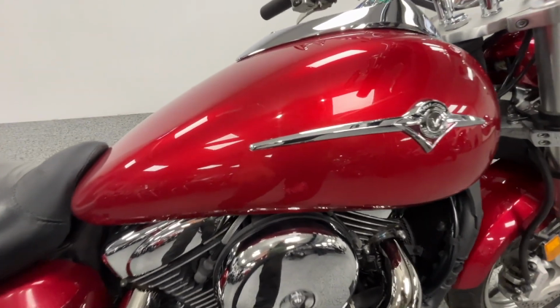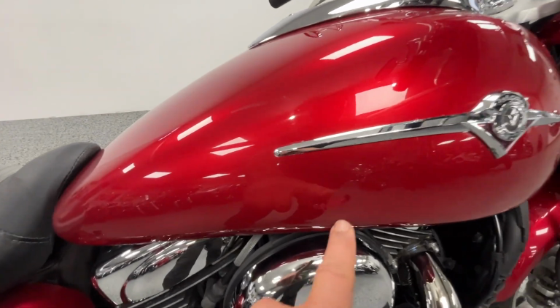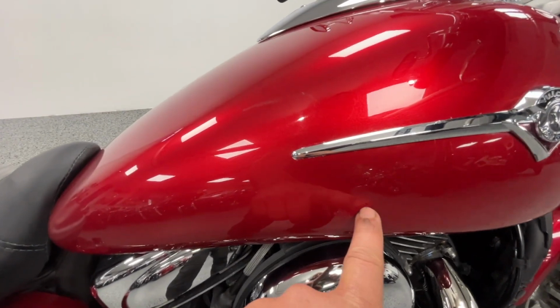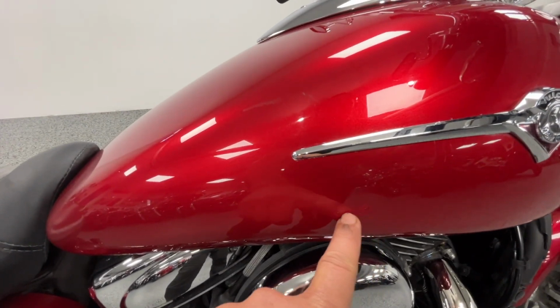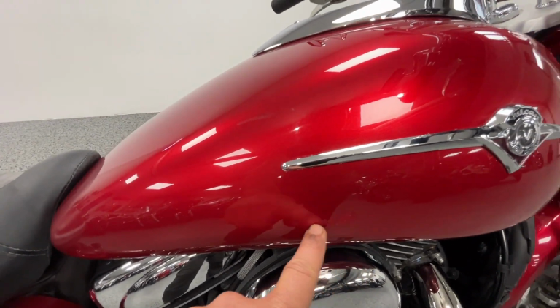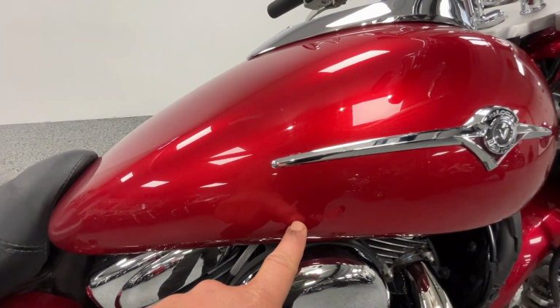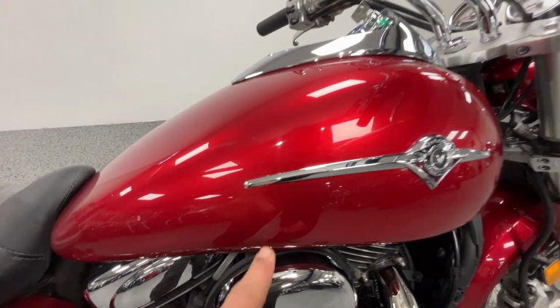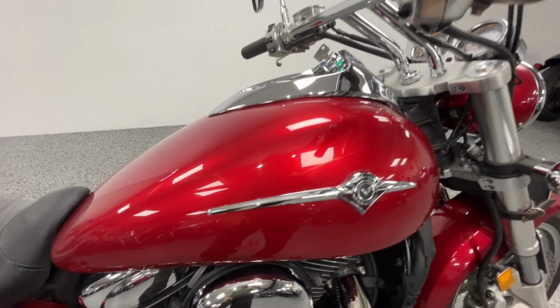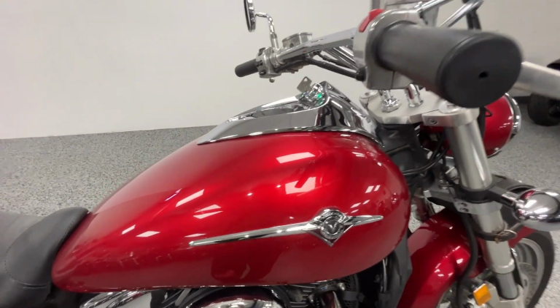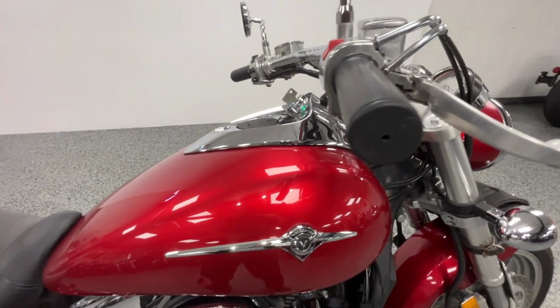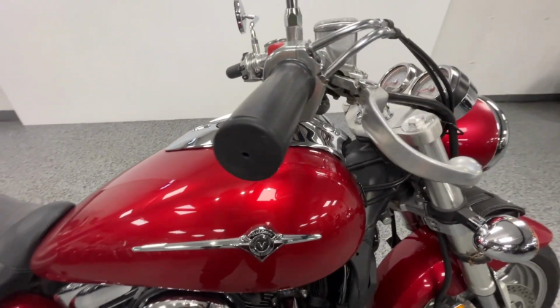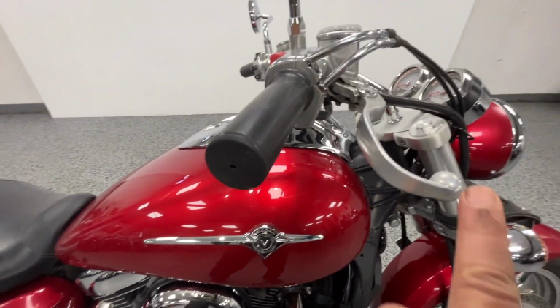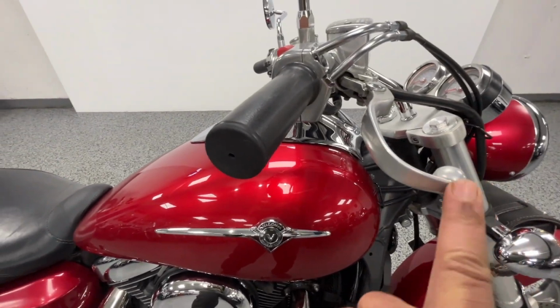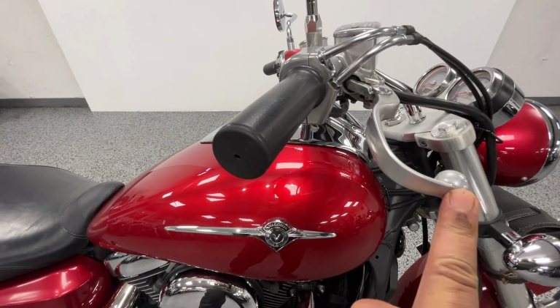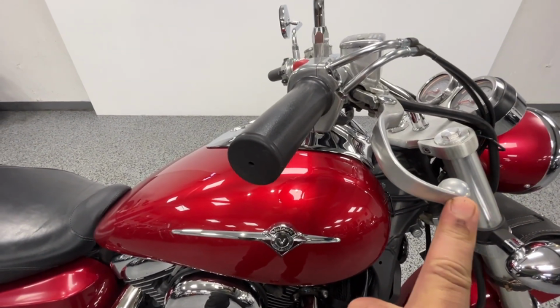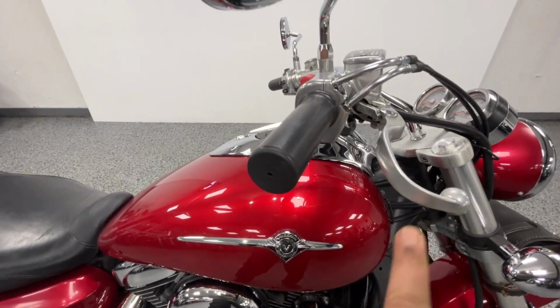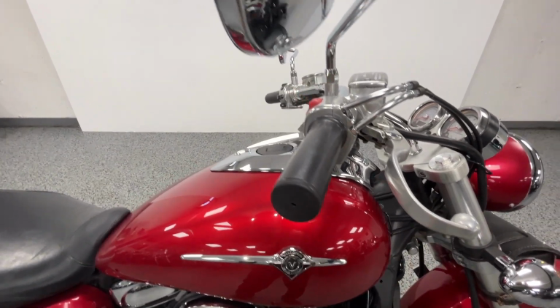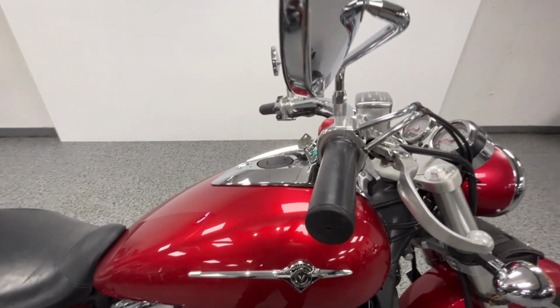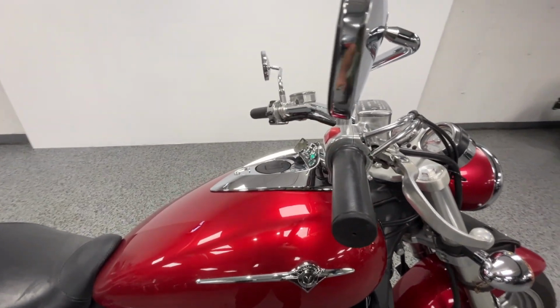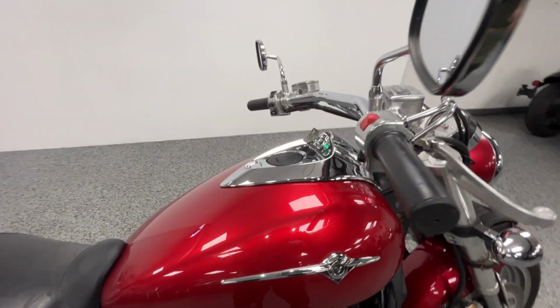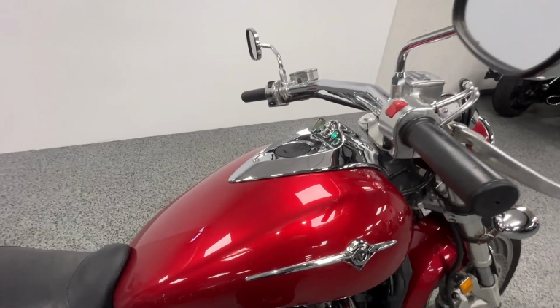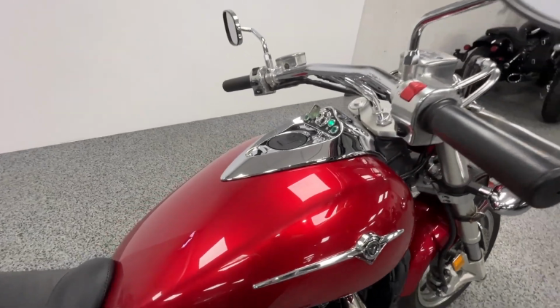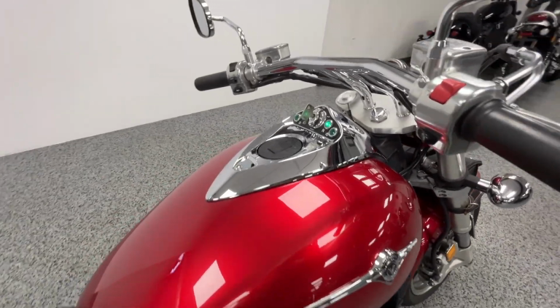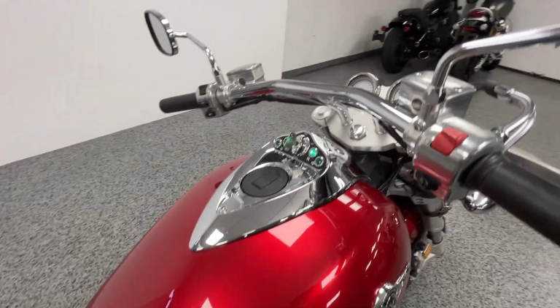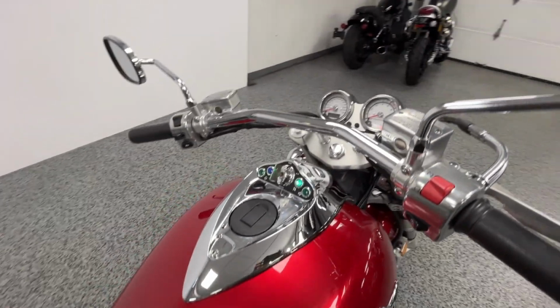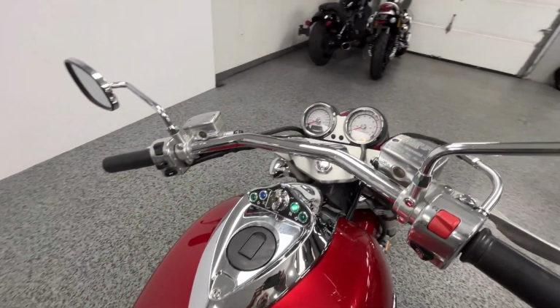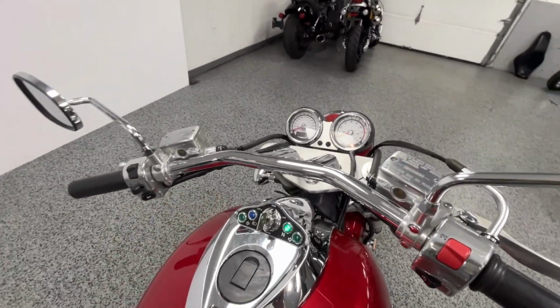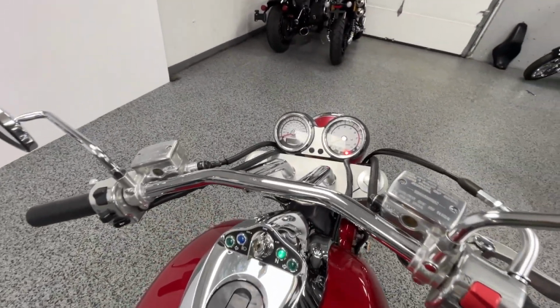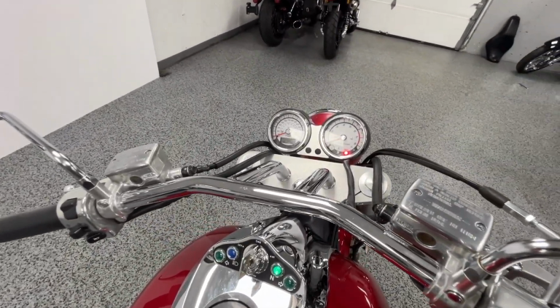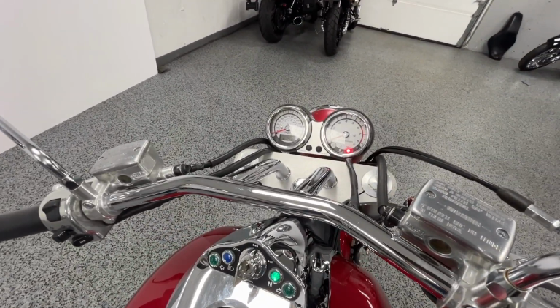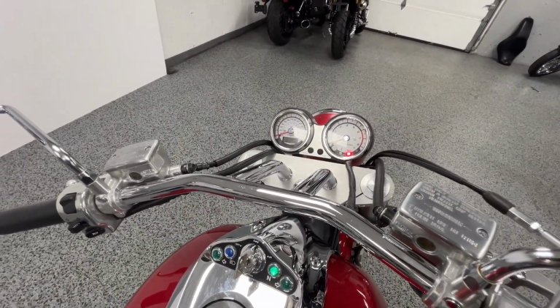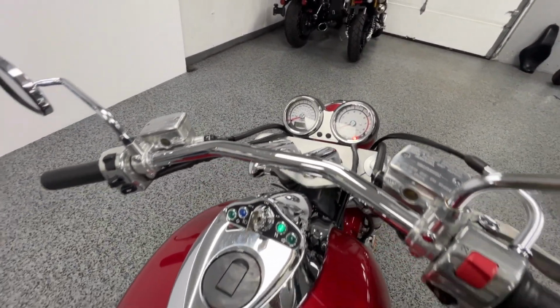It's got a little touch-up on the paint right here. And you'll see the brake lever is bent. You've got the dual gauges there — the speedo and the tach.